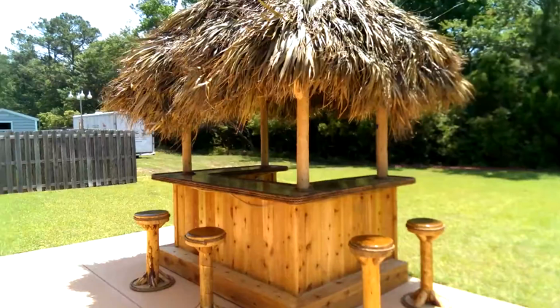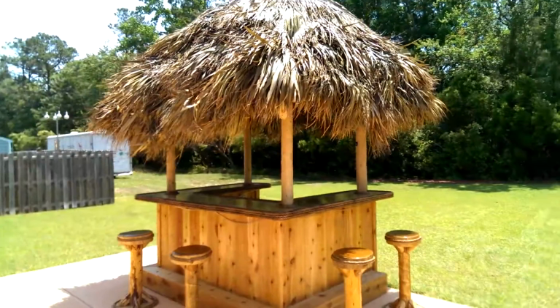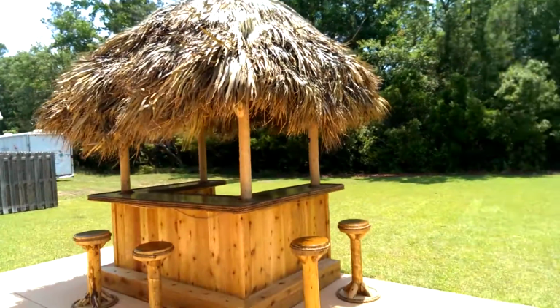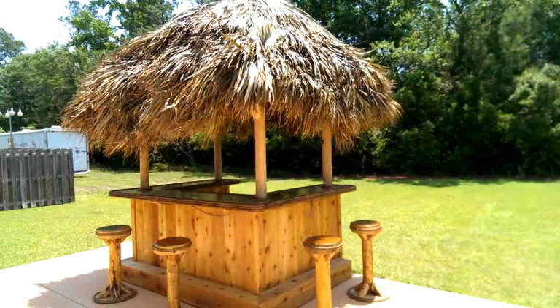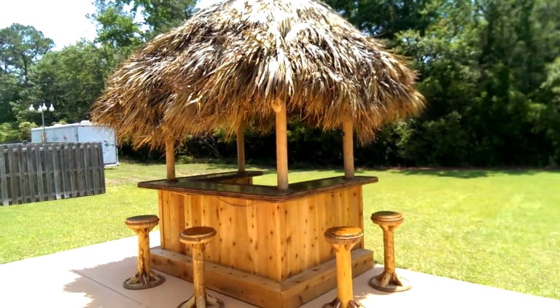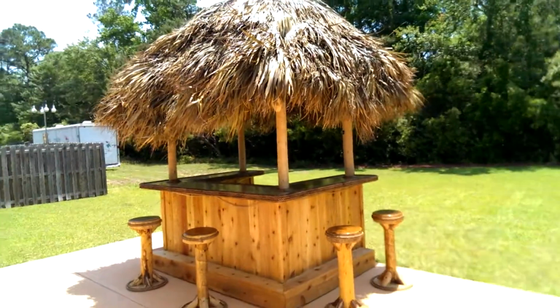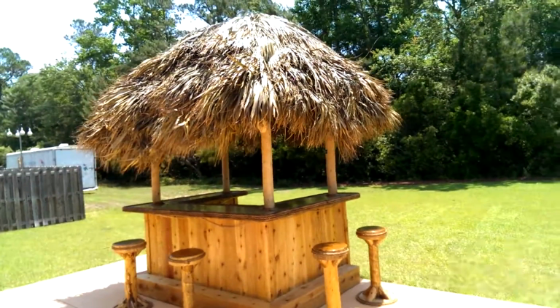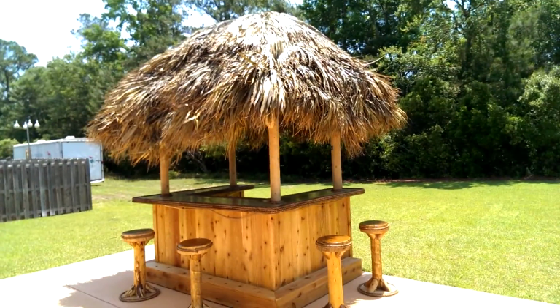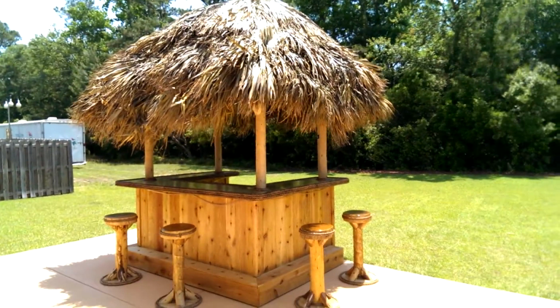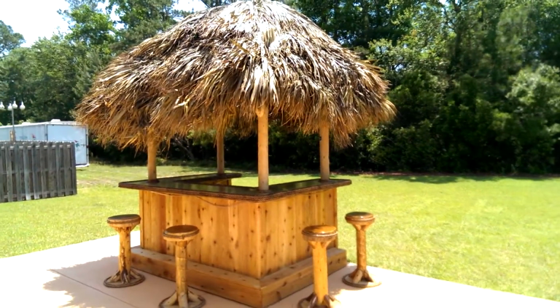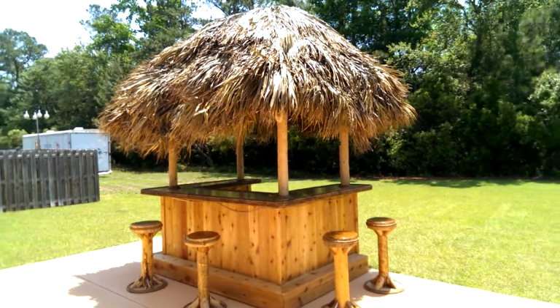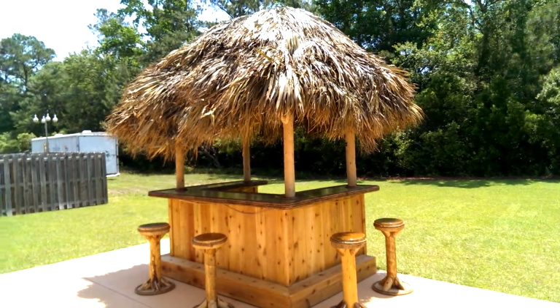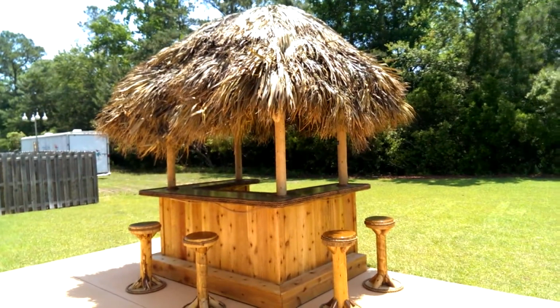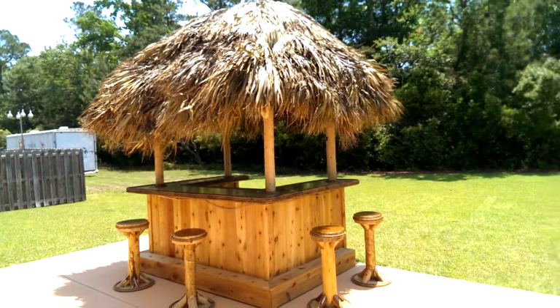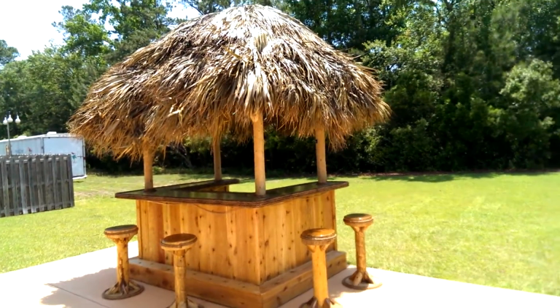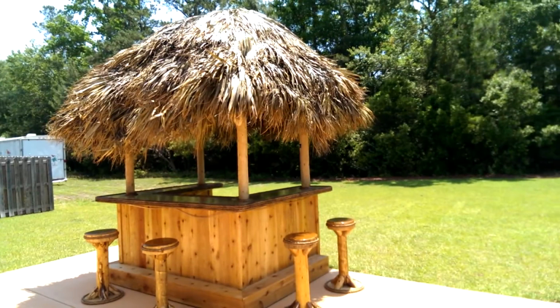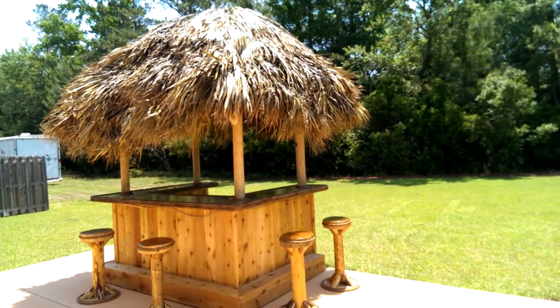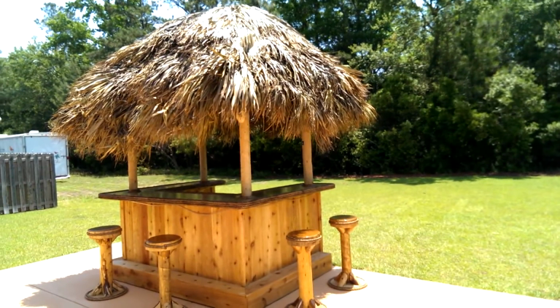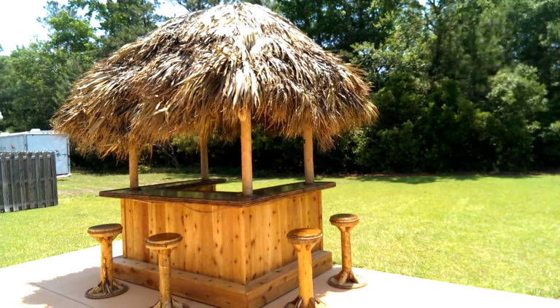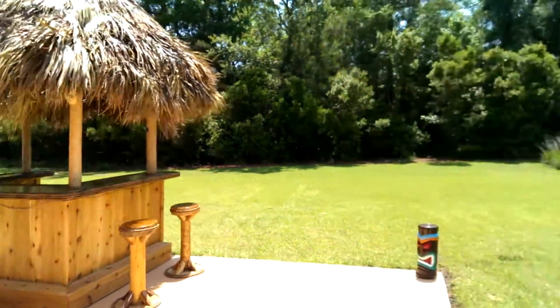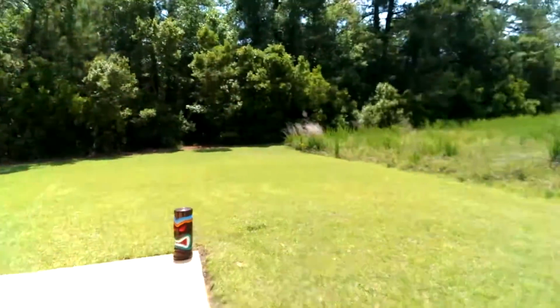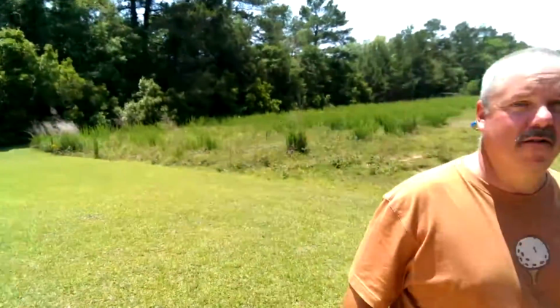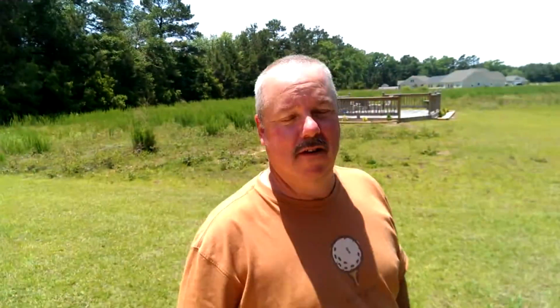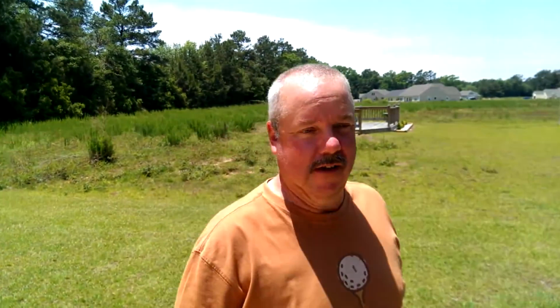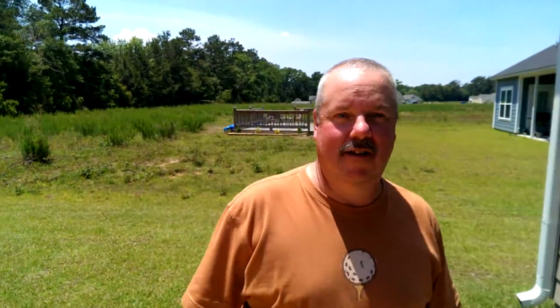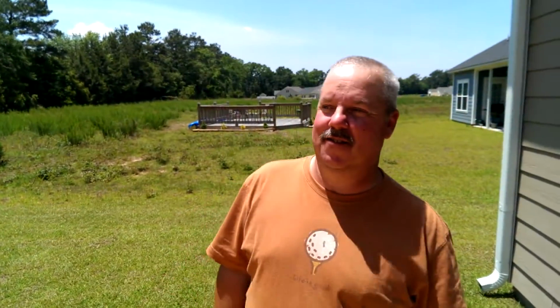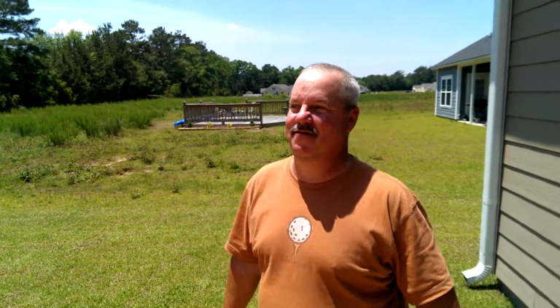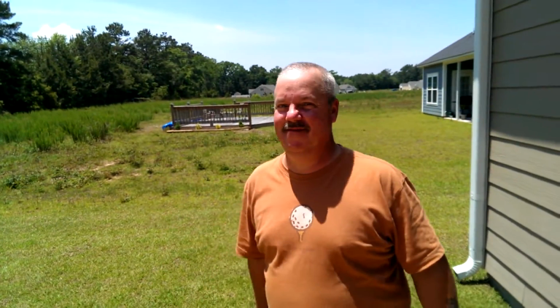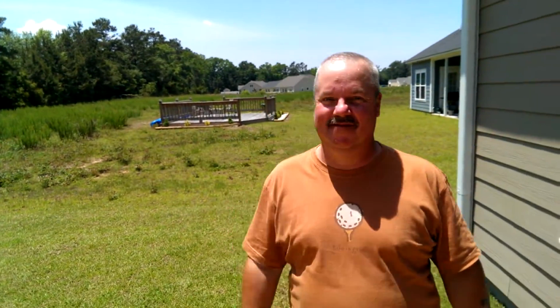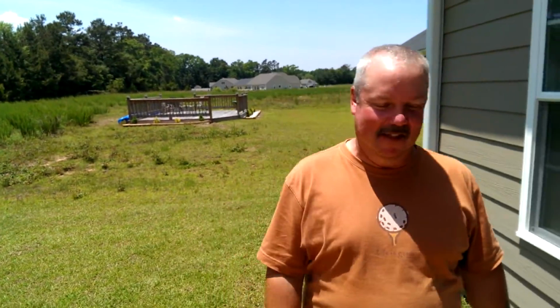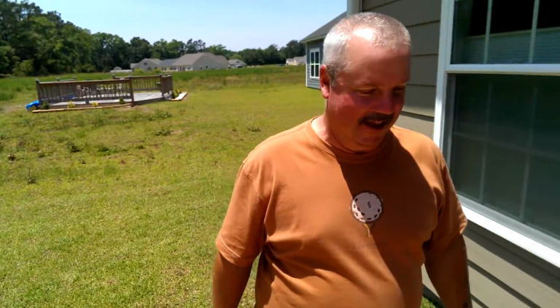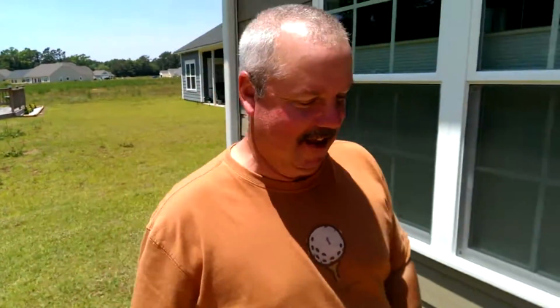Here's the finished product, Conway, South Carolina. Charles, do you want to get in the video? There's Charles, absolutely. Charles just offered me a beer — I can't say no.